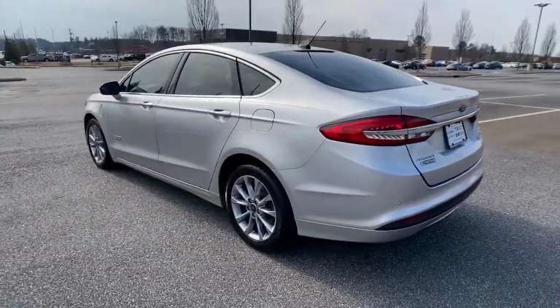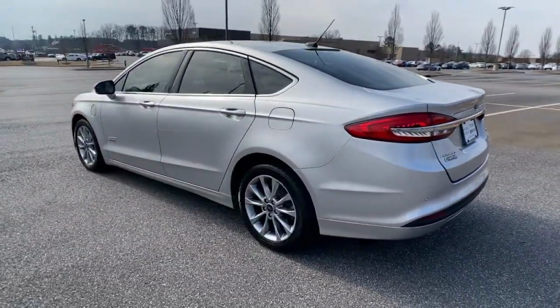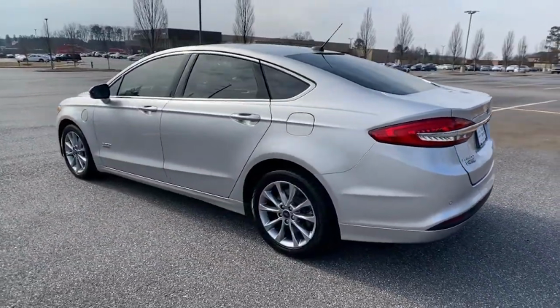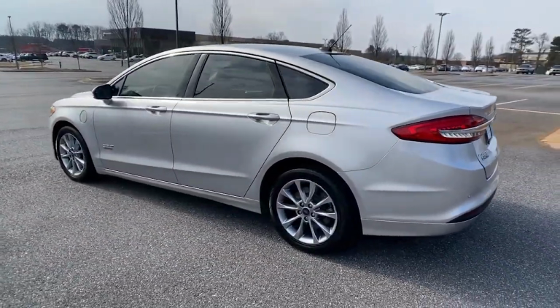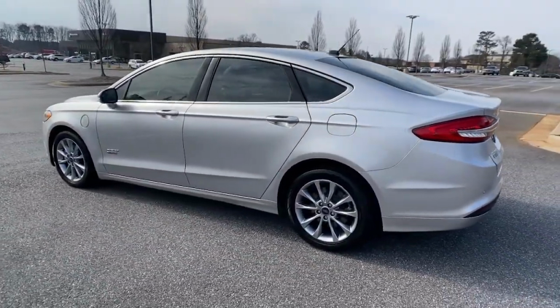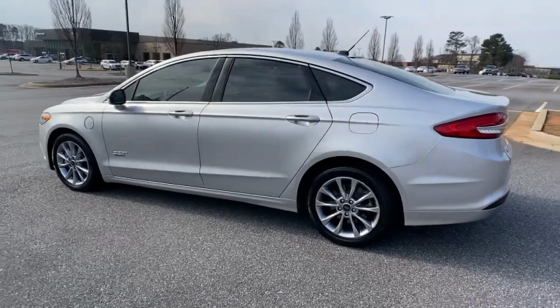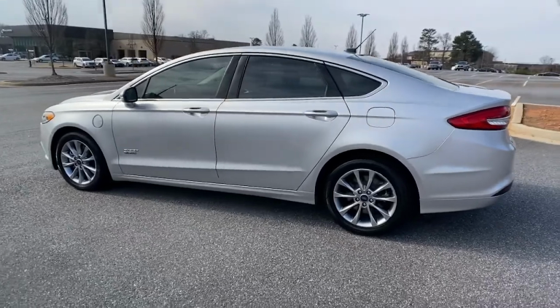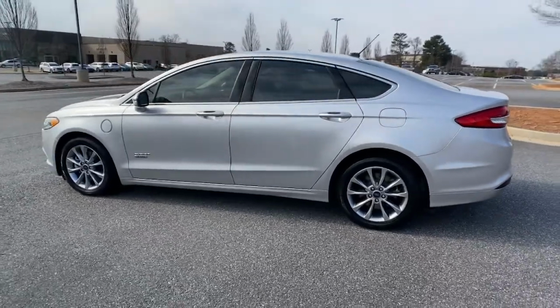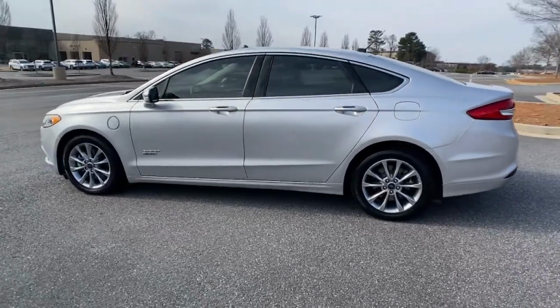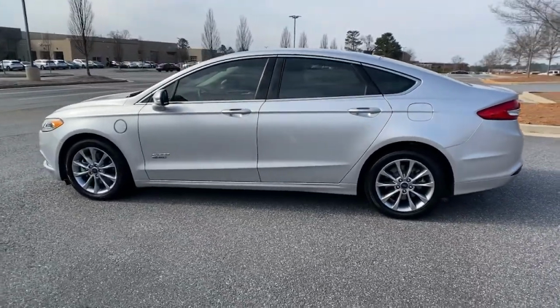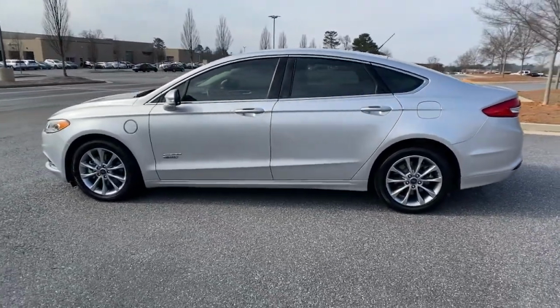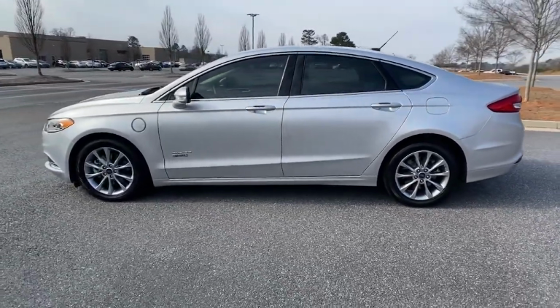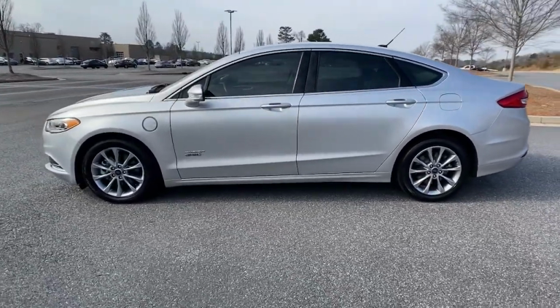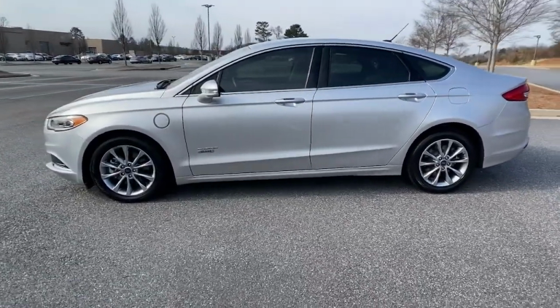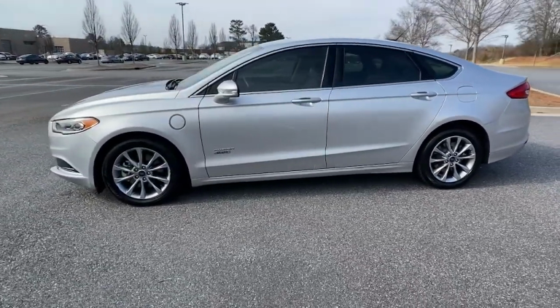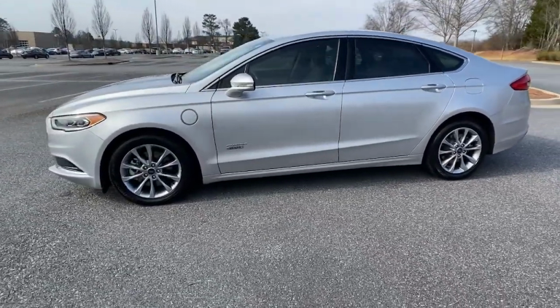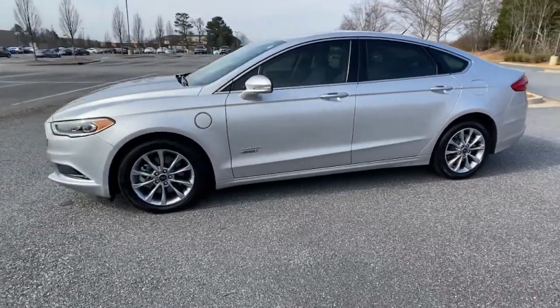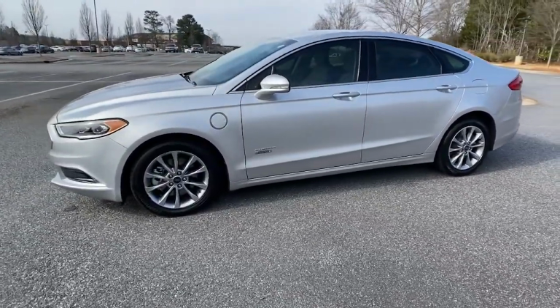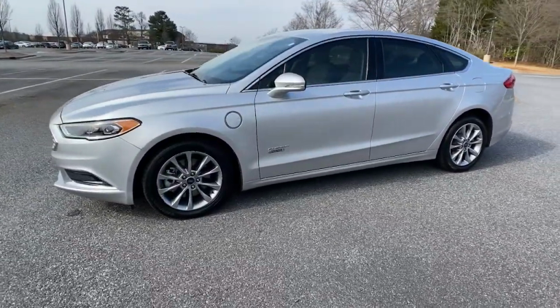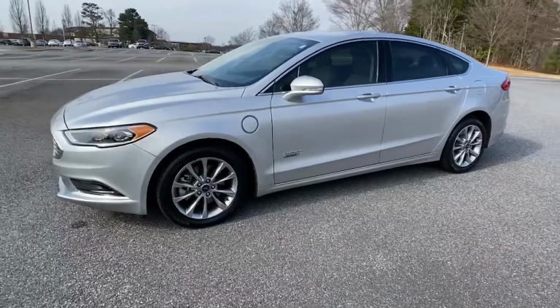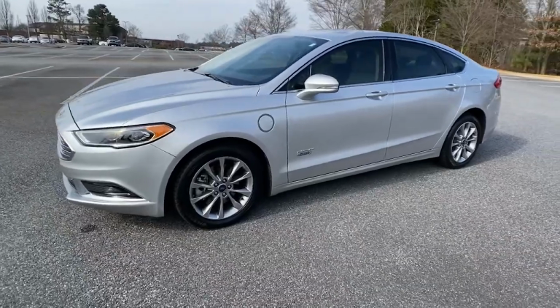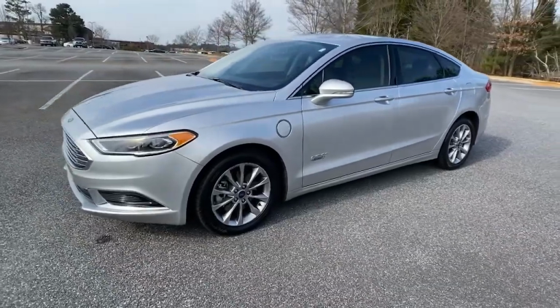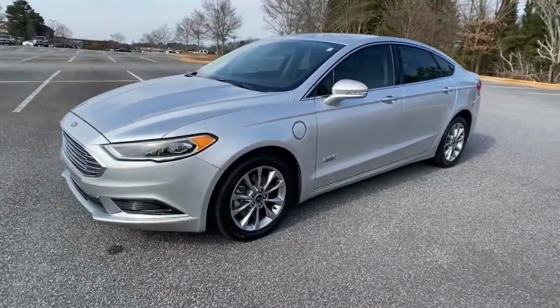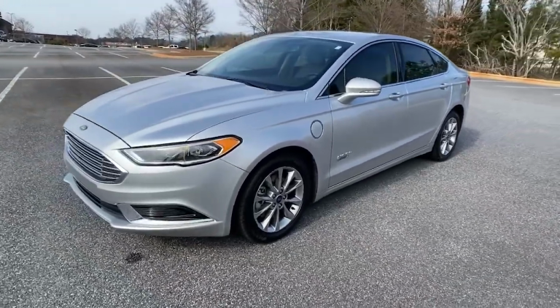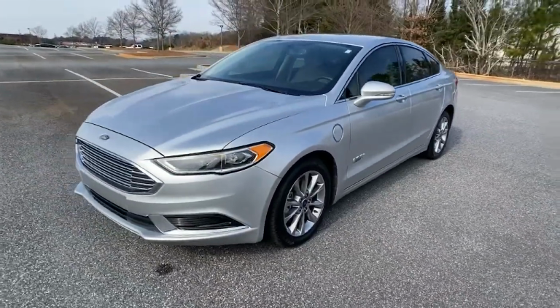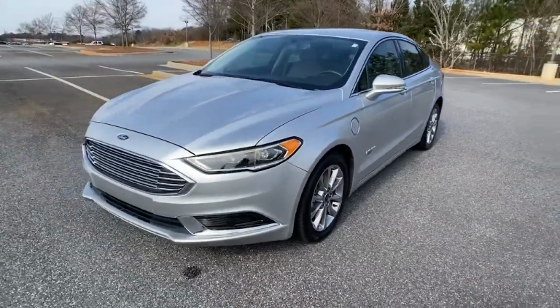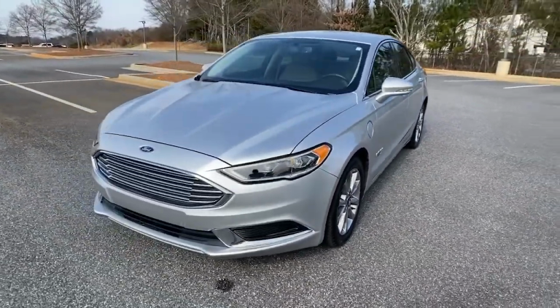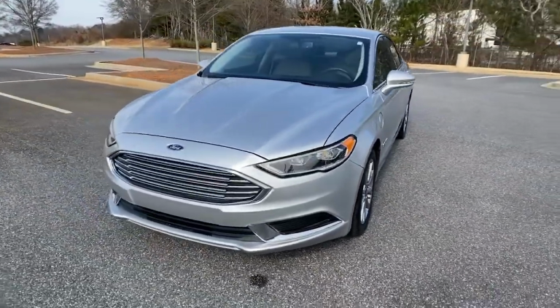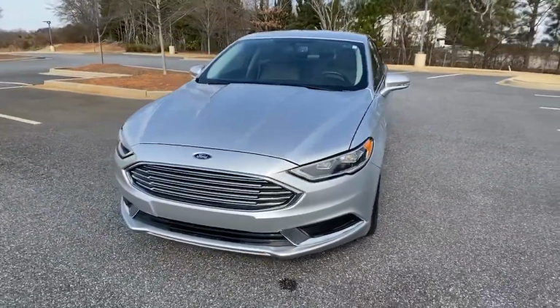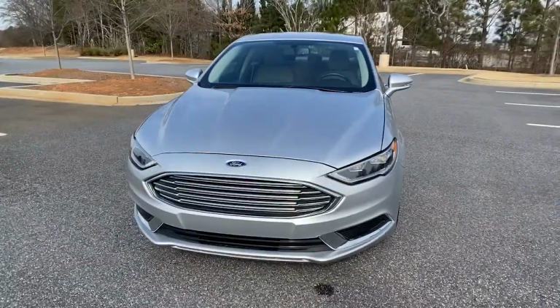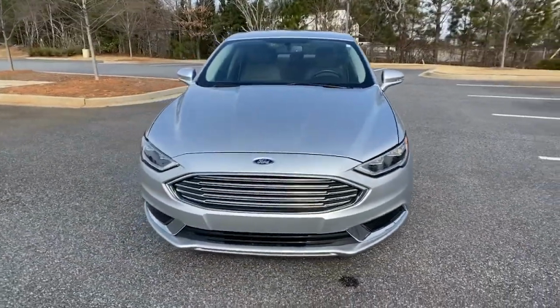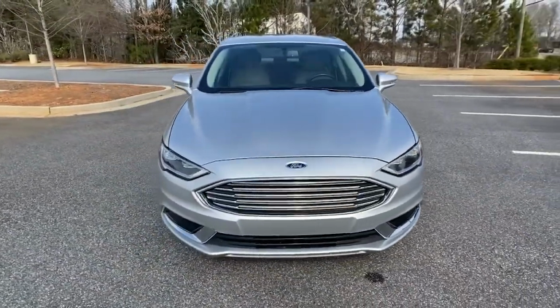This midsize 4-door leverages the latest technology to keep you safe, connected and entertained, while it soothes and spoils you with a tasteful, luxurious interior and silky smooth ride.